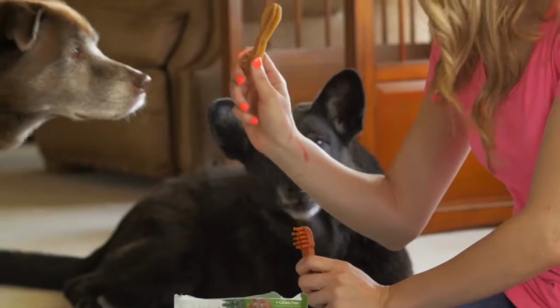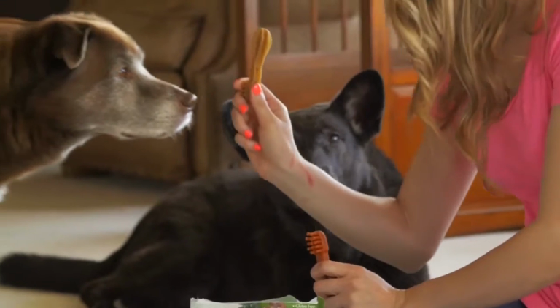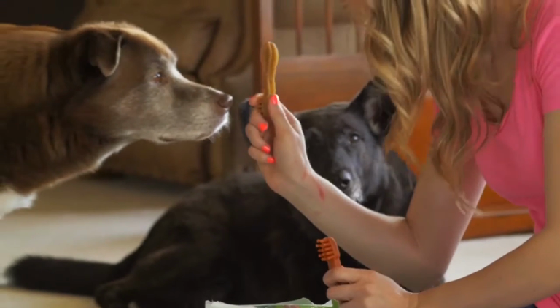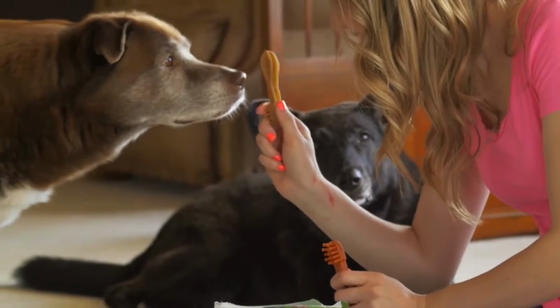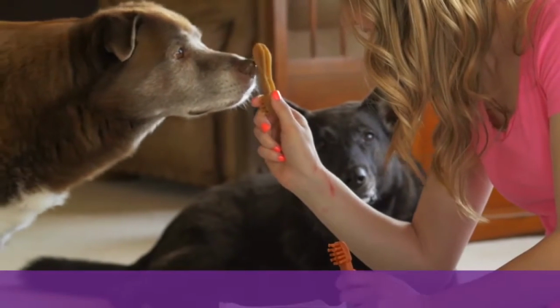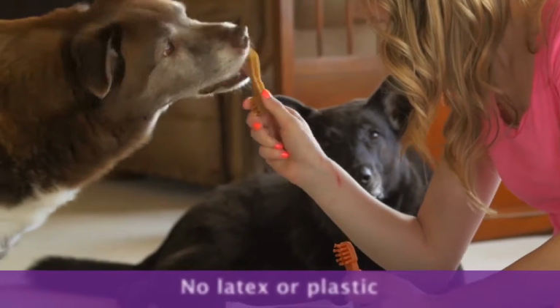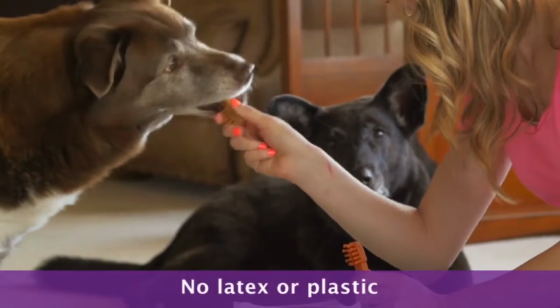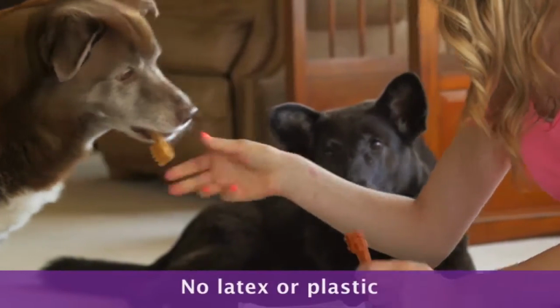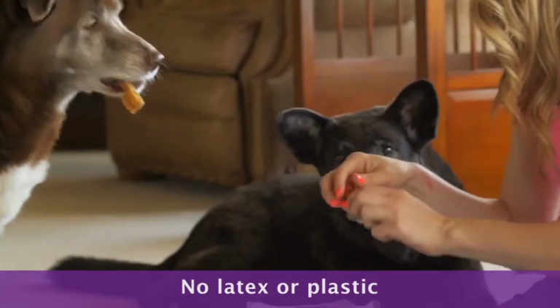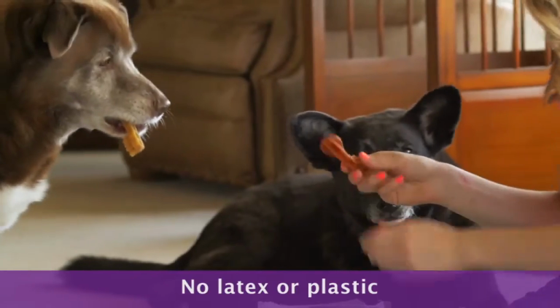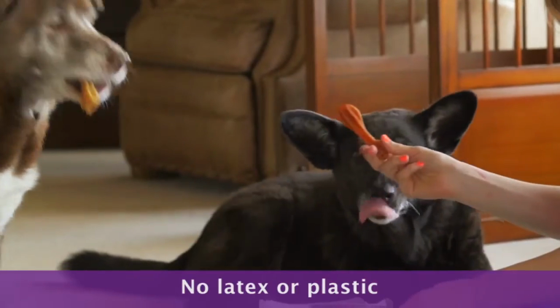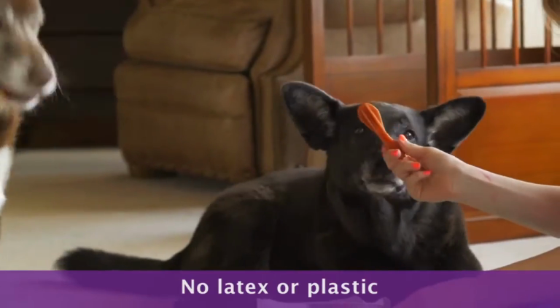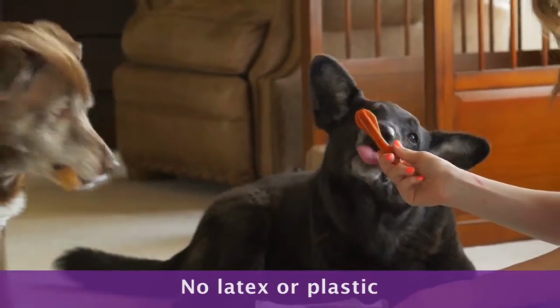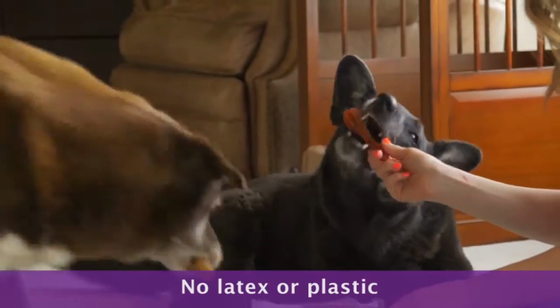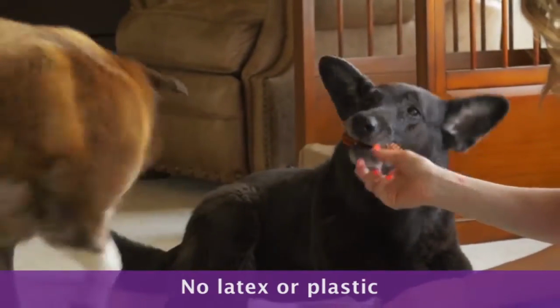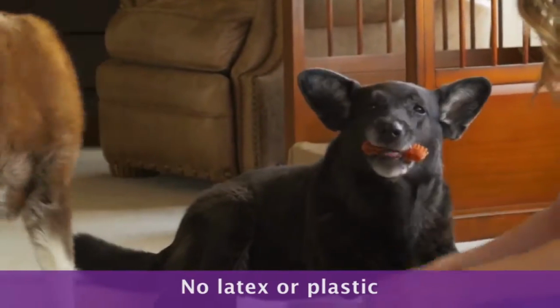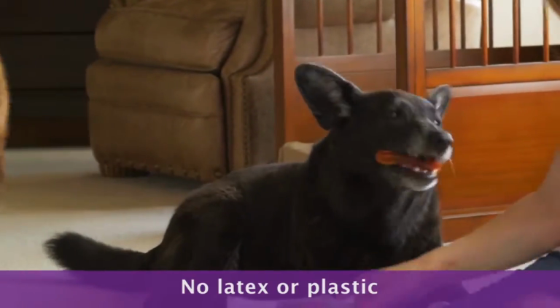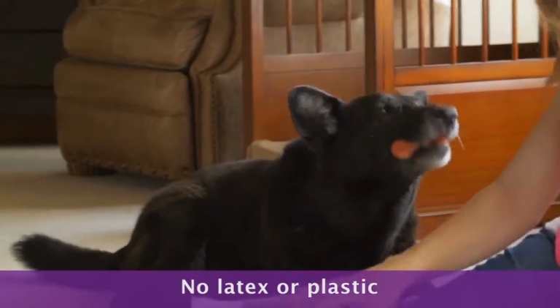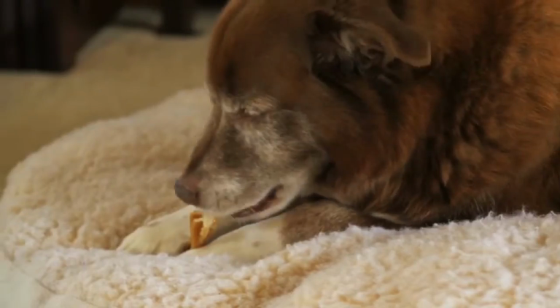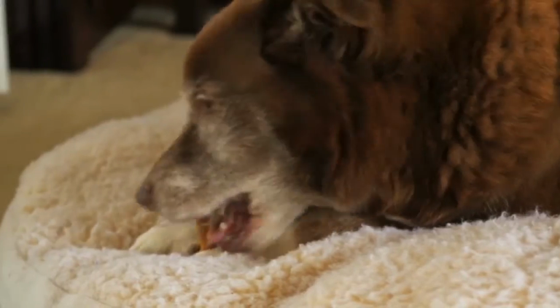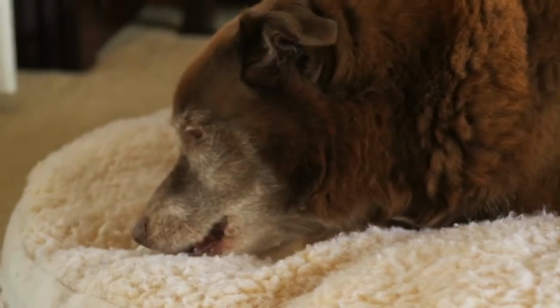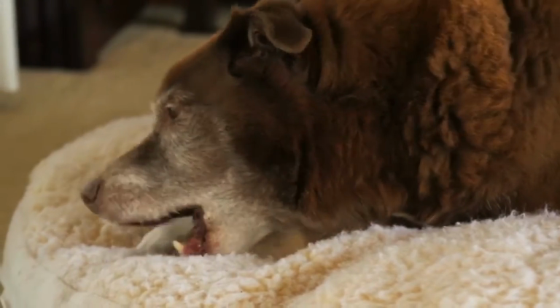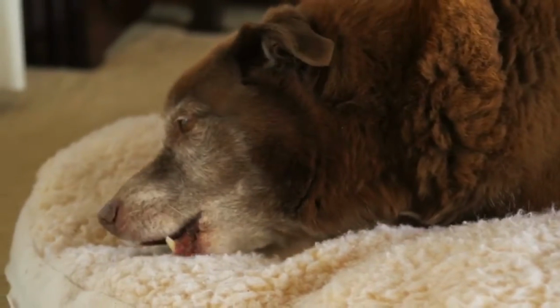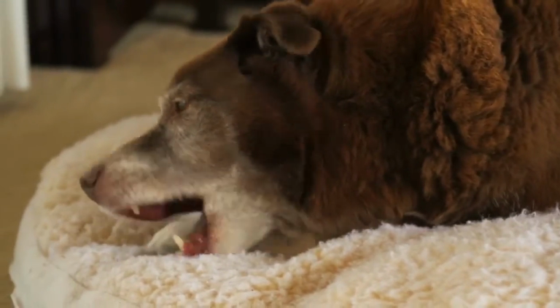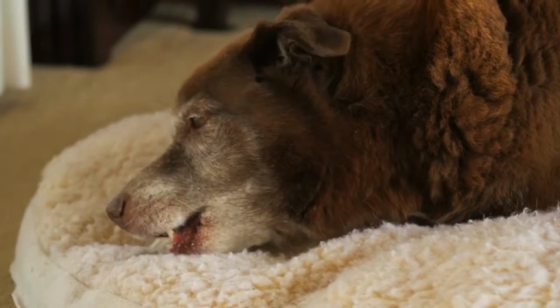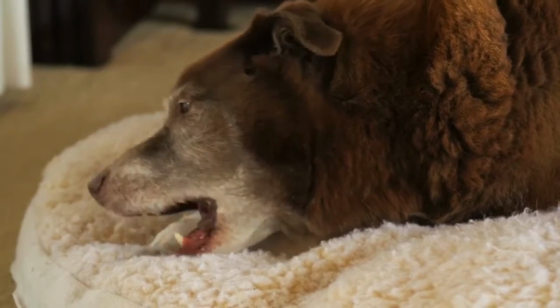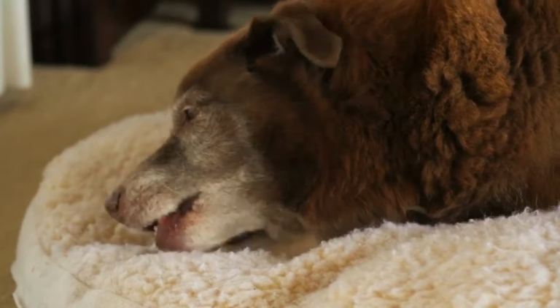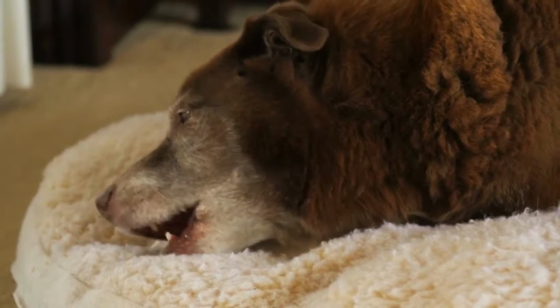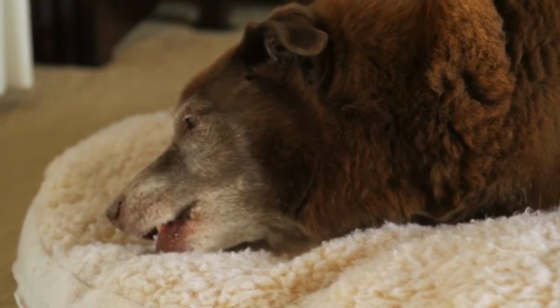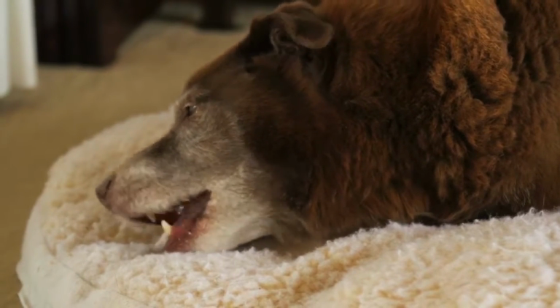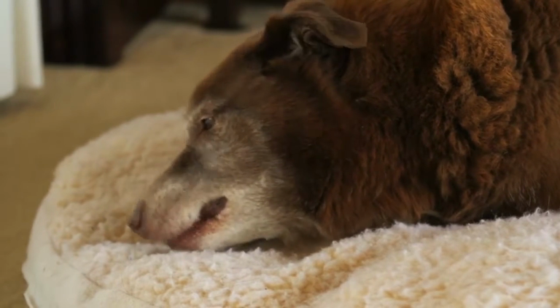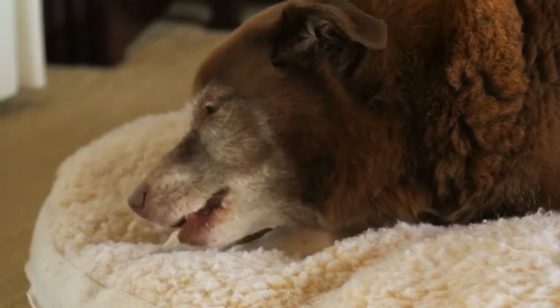The best part? Their ingredients do not include latex or plastic. Yes, that means they do not last as long, but the safety of my dog is all that matters to me.